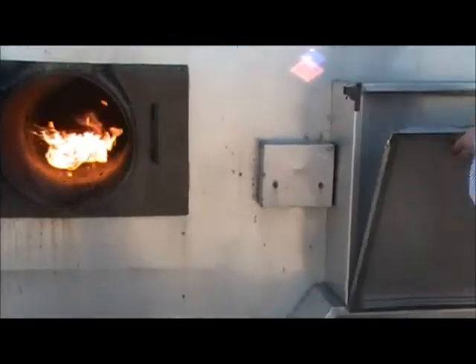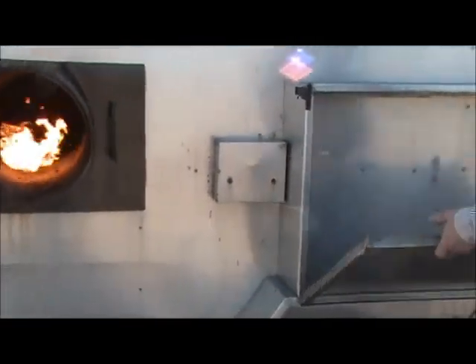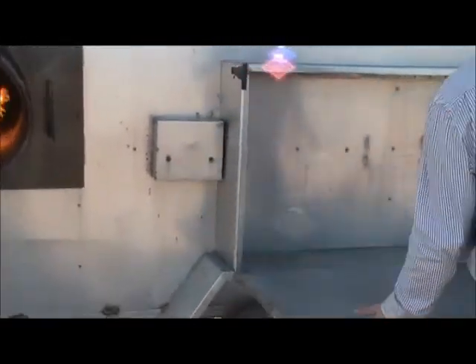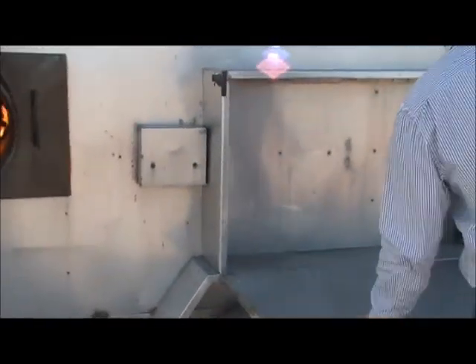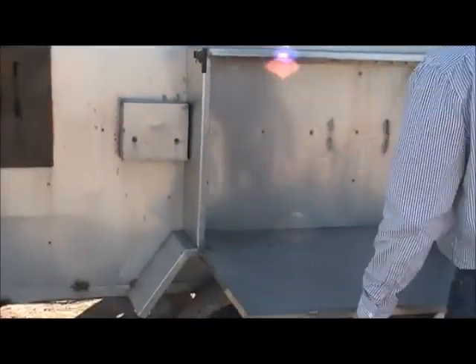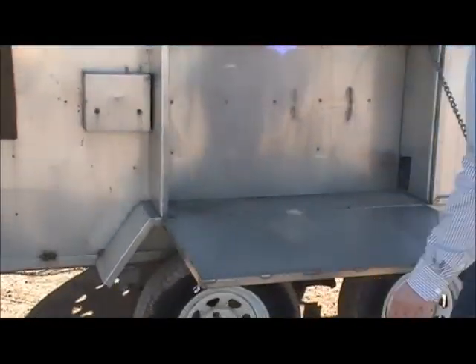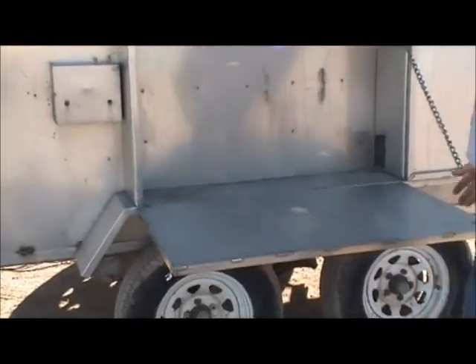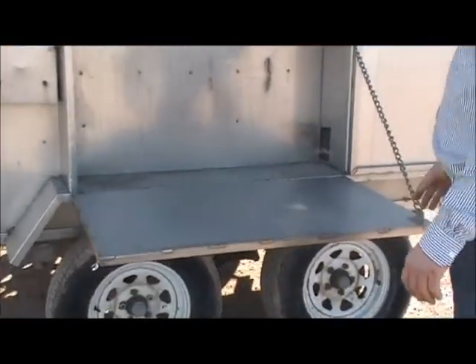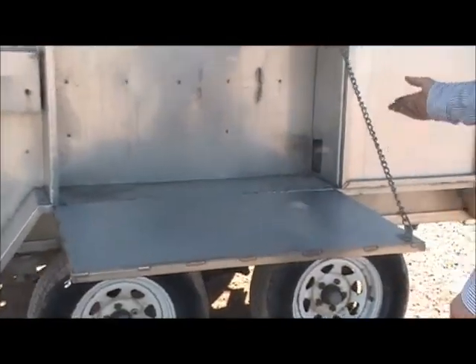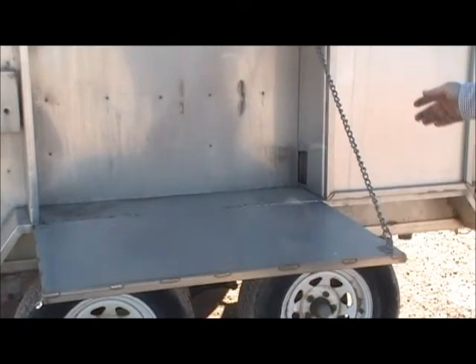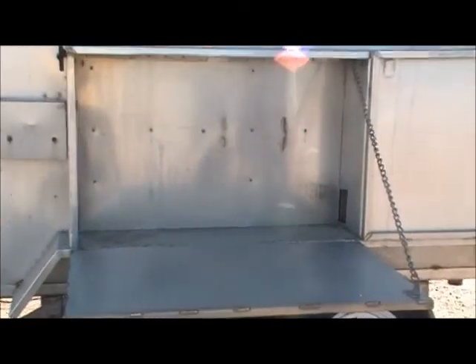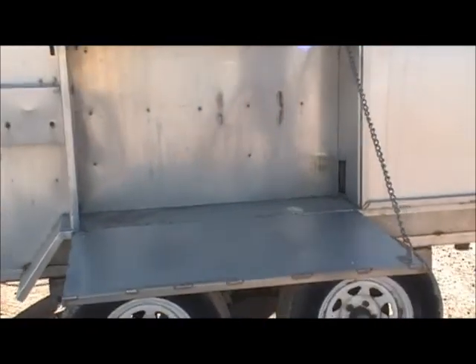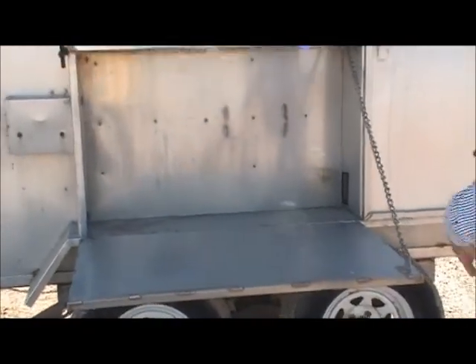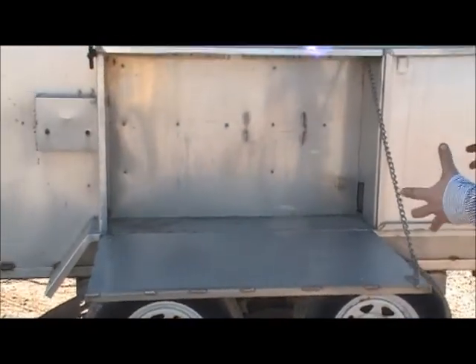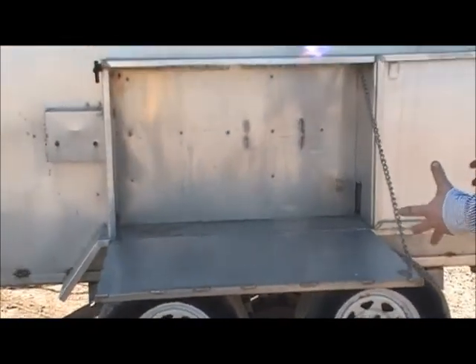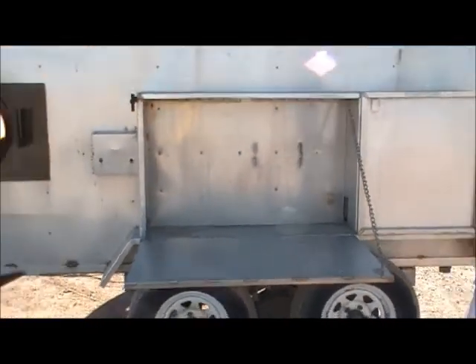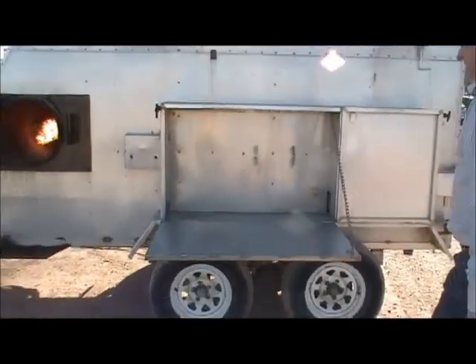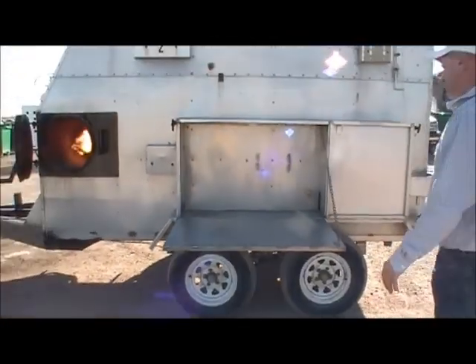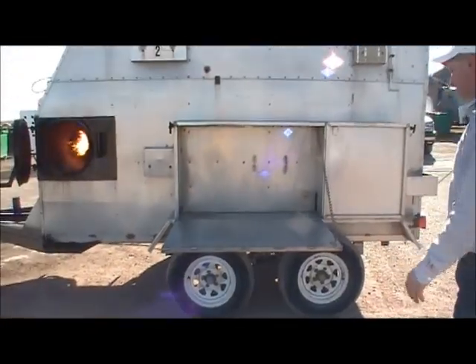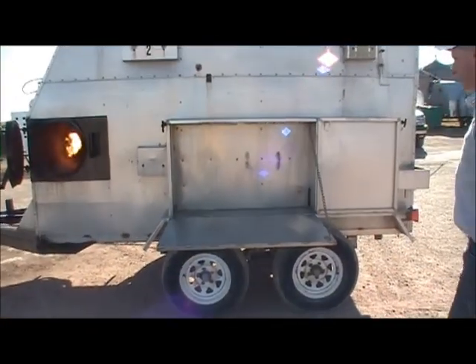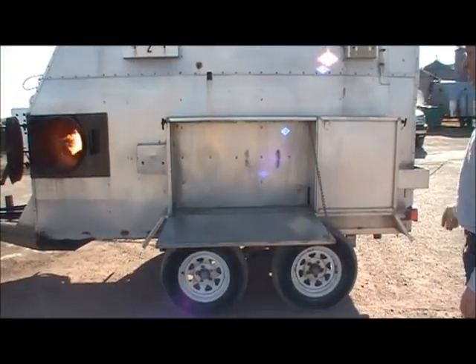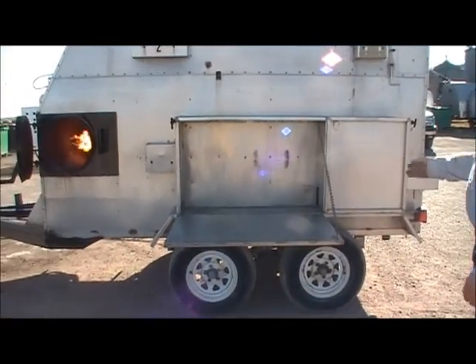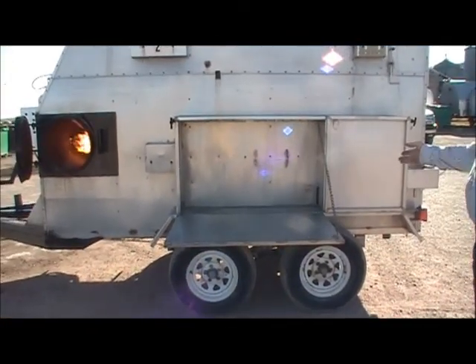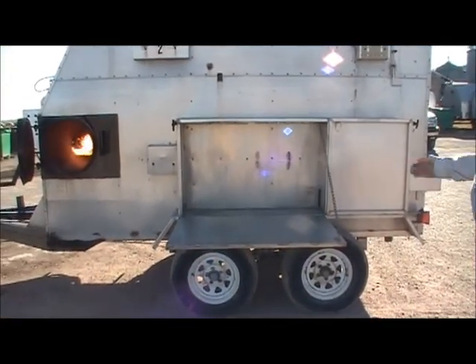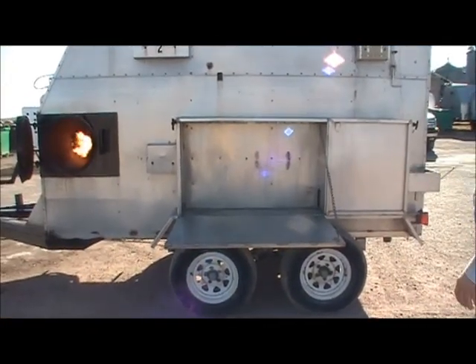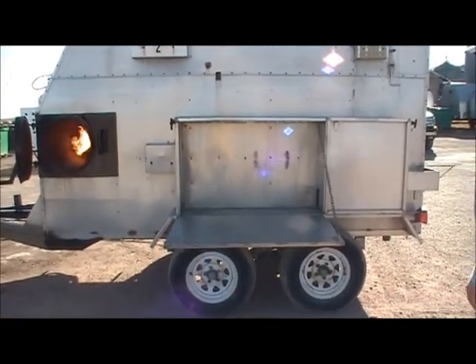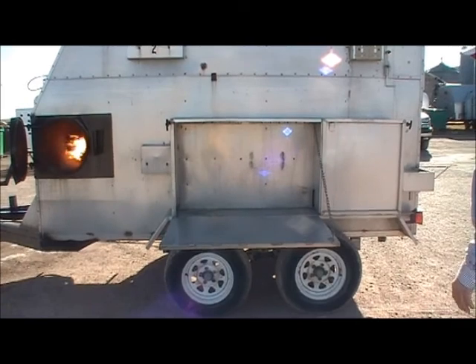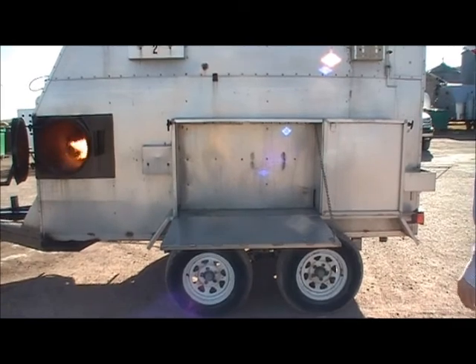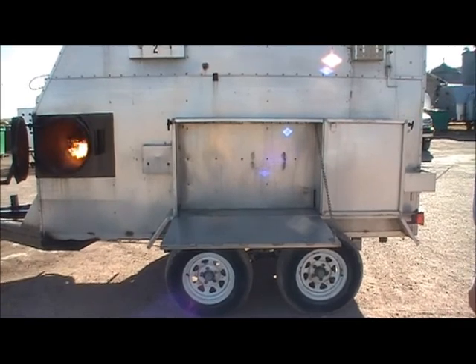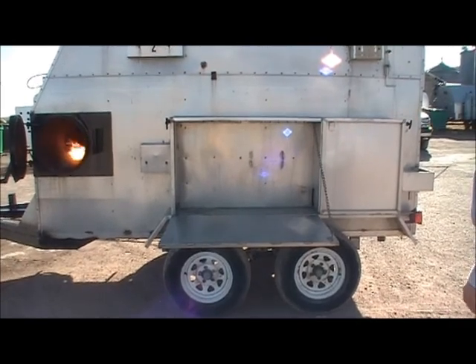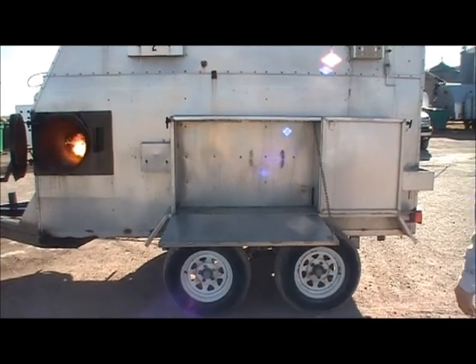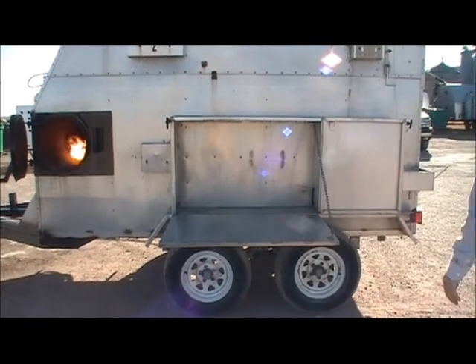And here's just a stainless steel workstation — a little storage area if you need to cut boxes open, prepare food. Just a nice area to work right there.